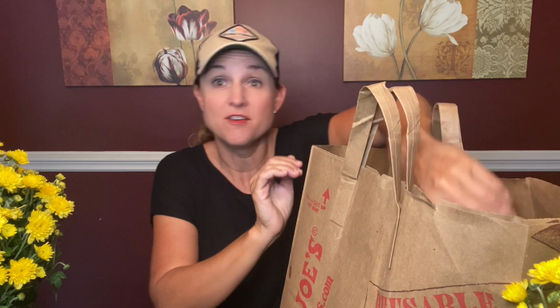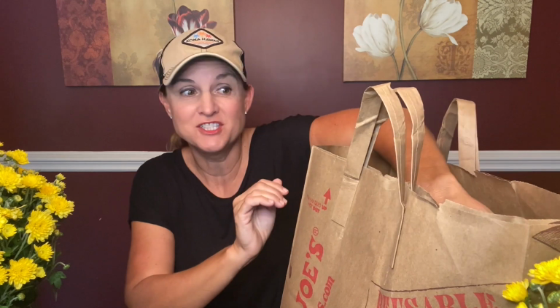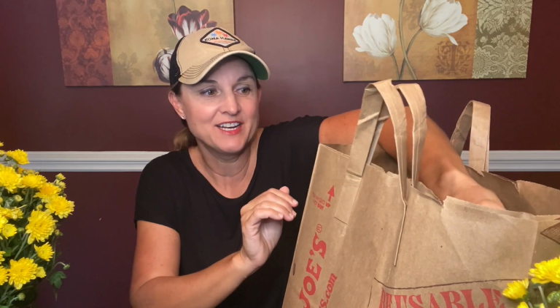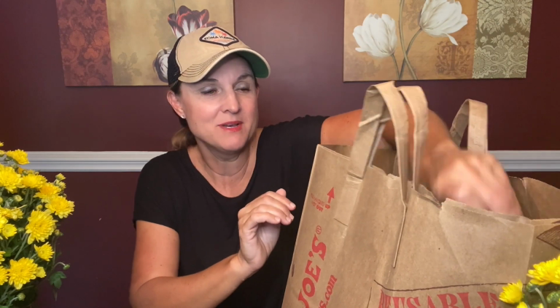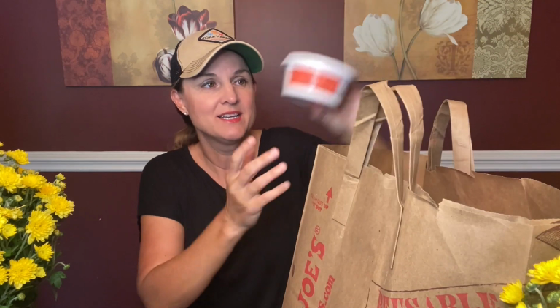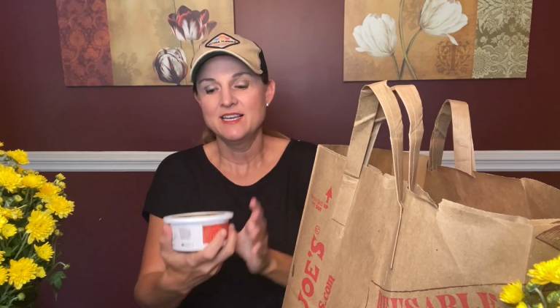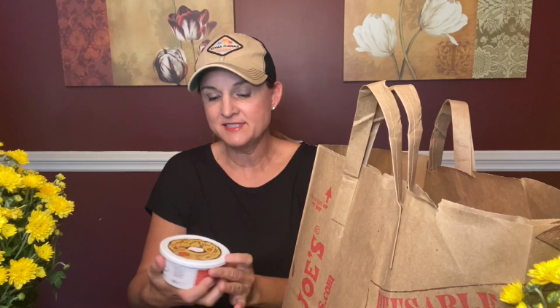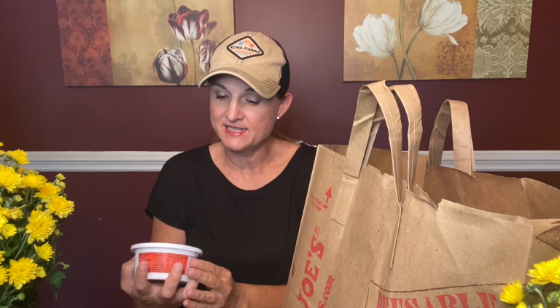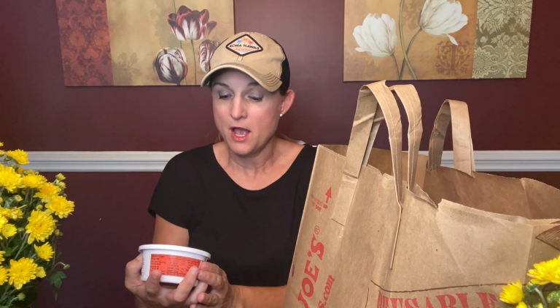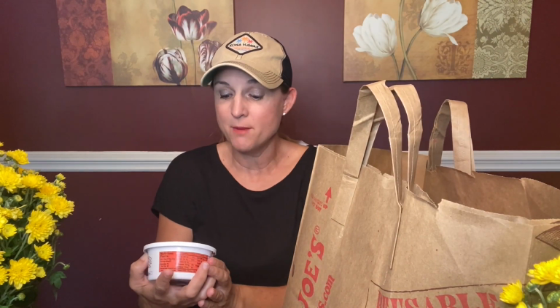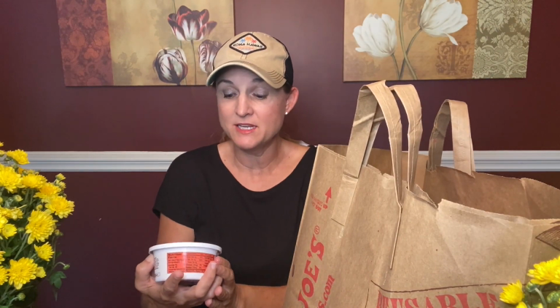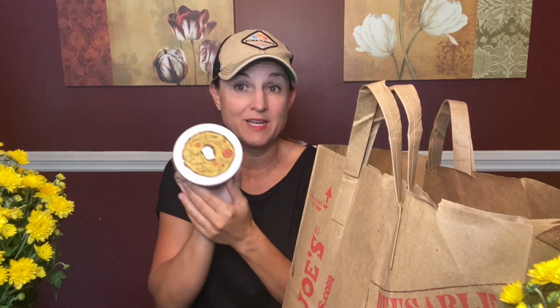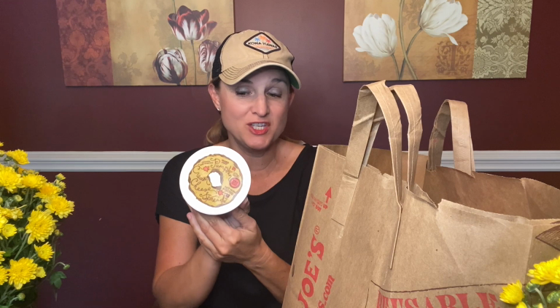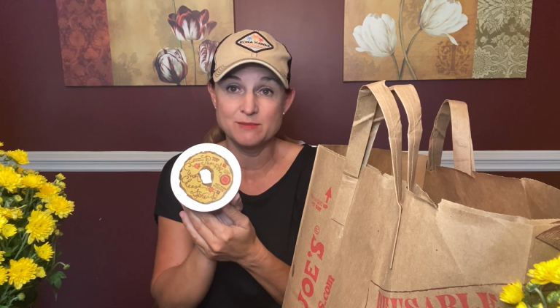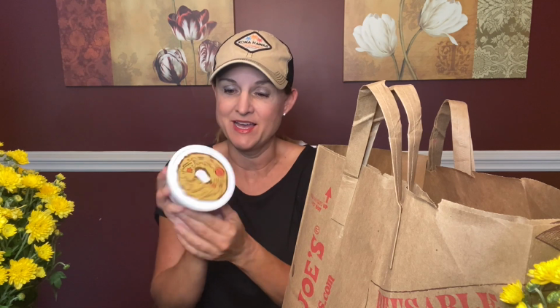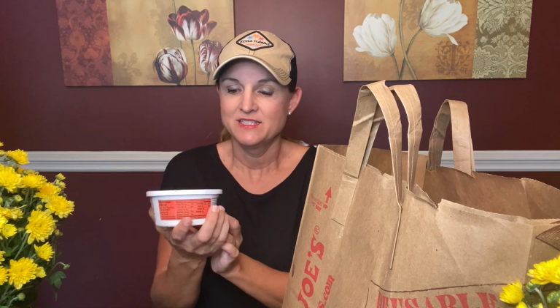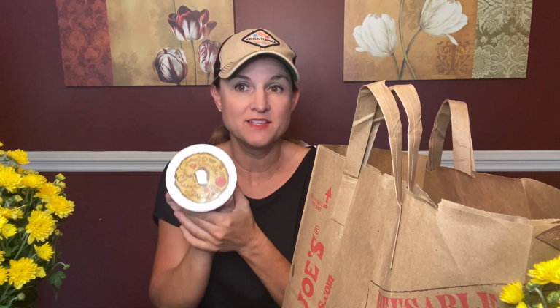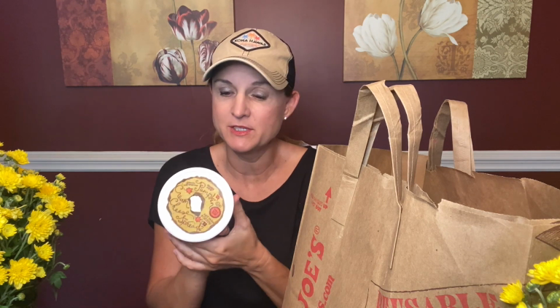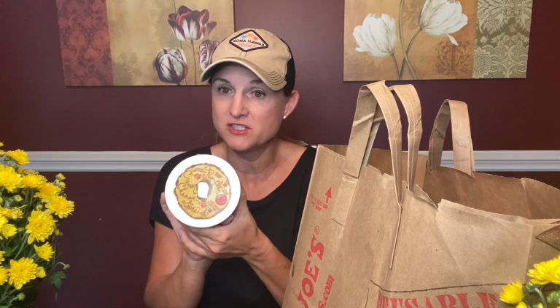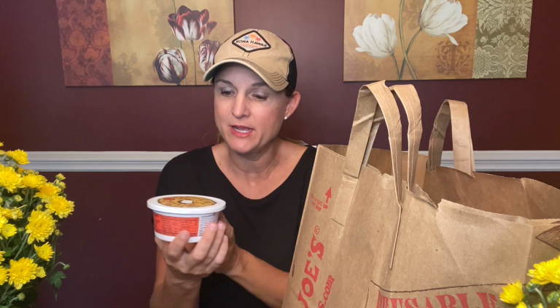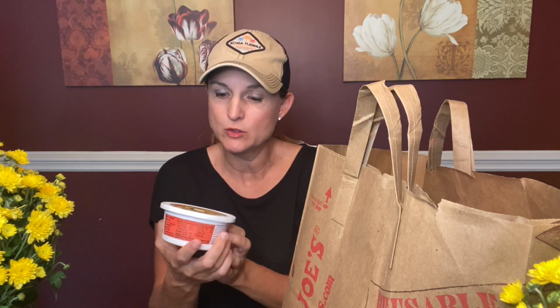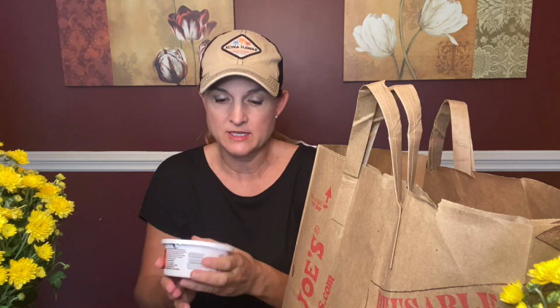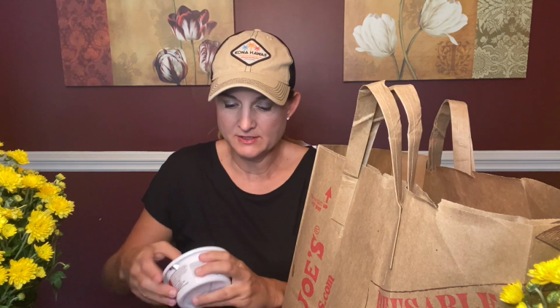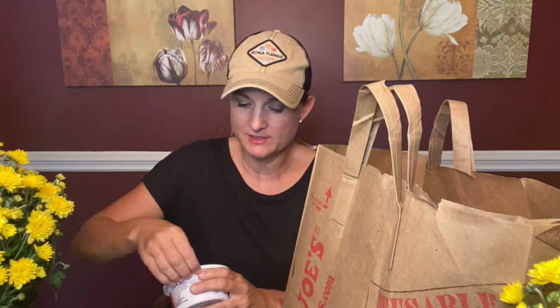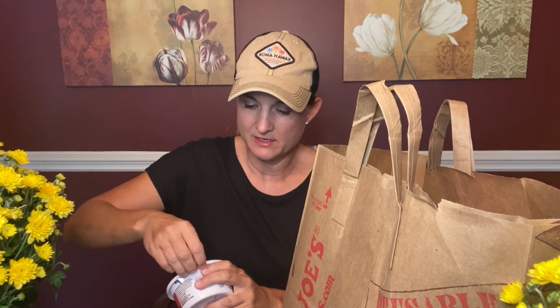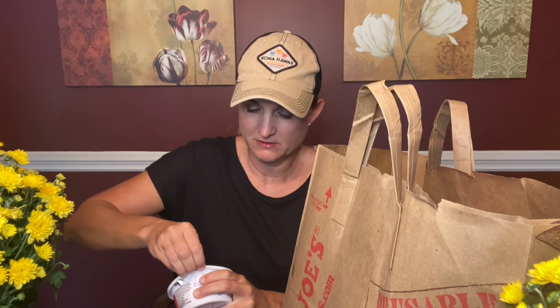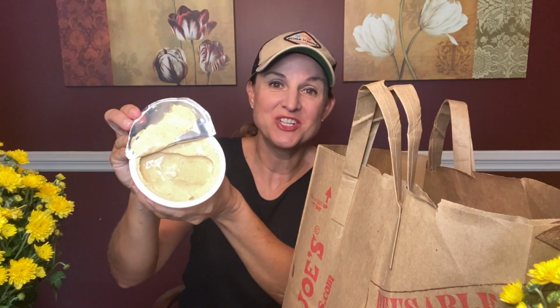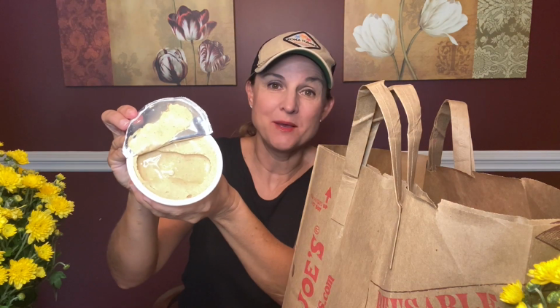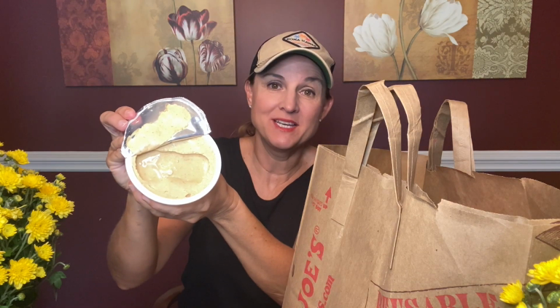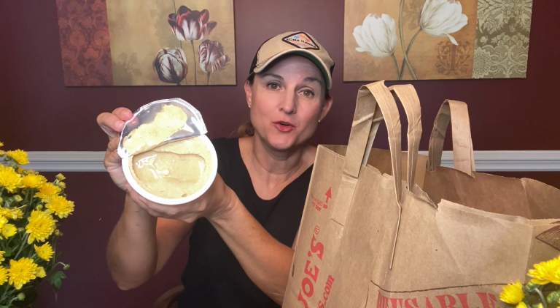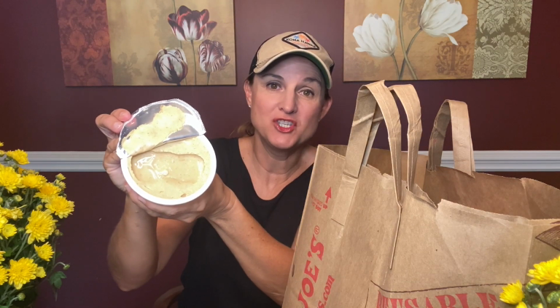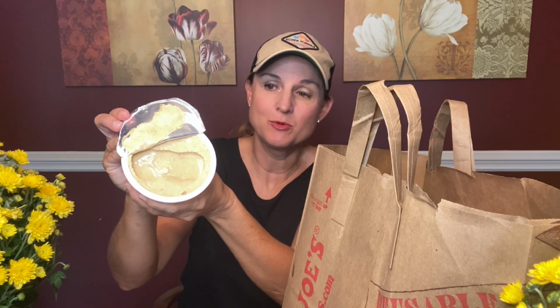The first item is pumpkin cream cheese spread. I thought this would be really good just on bagels. Let's see what it looks like — here's a look at the pumpkin cream cheese spread.